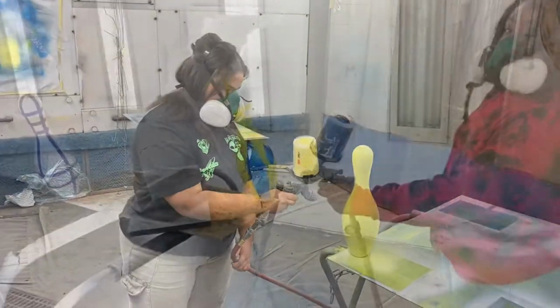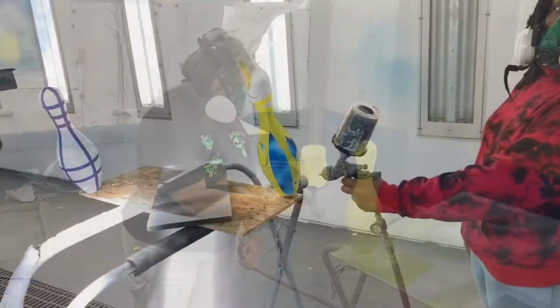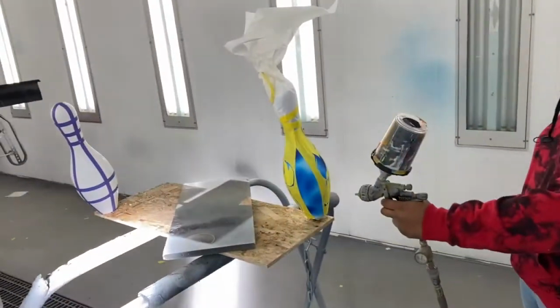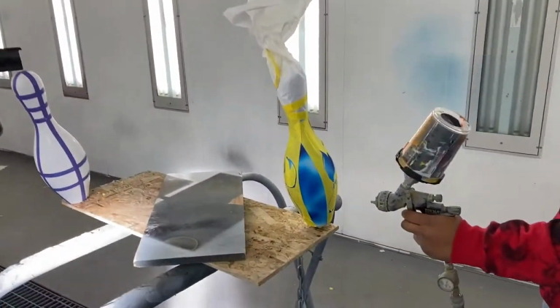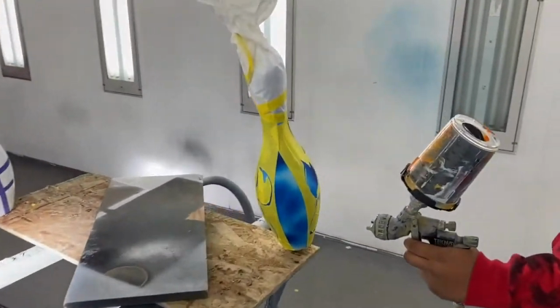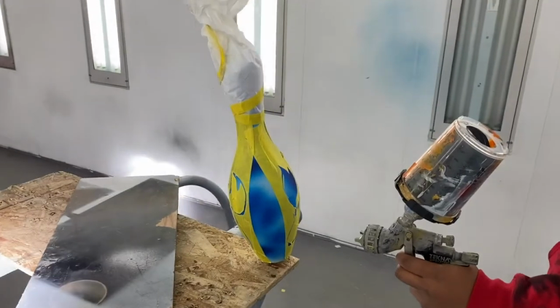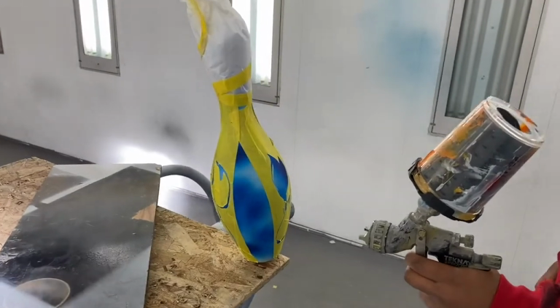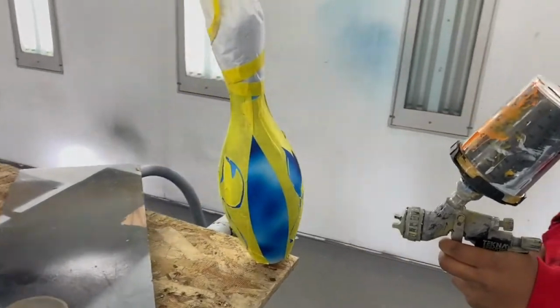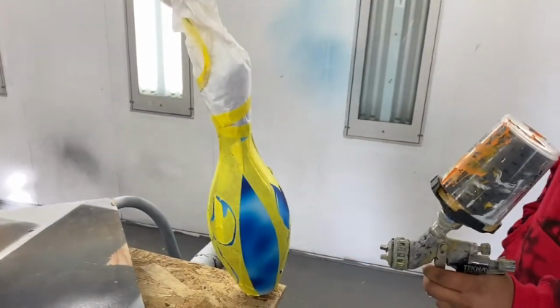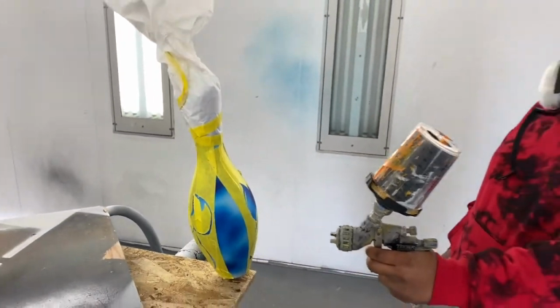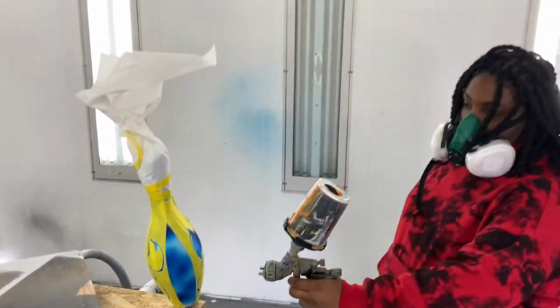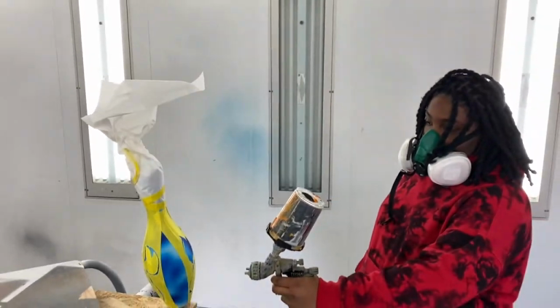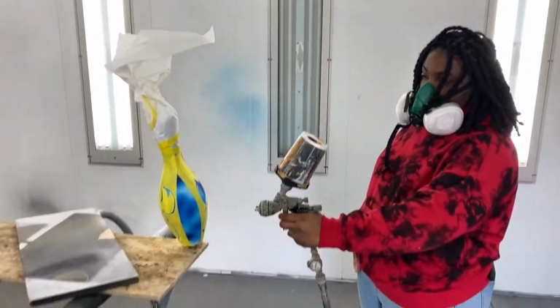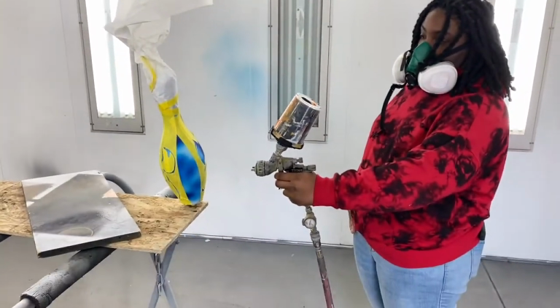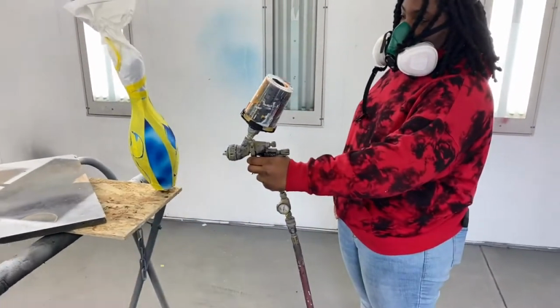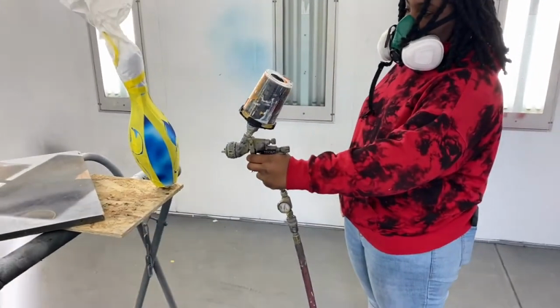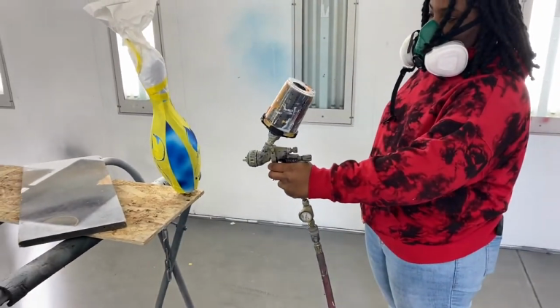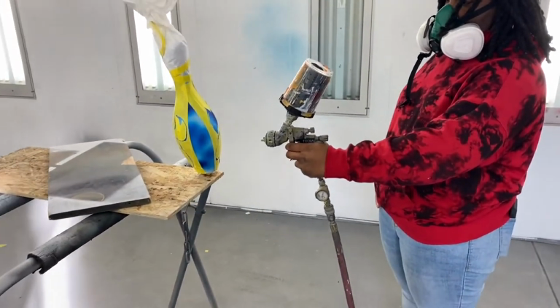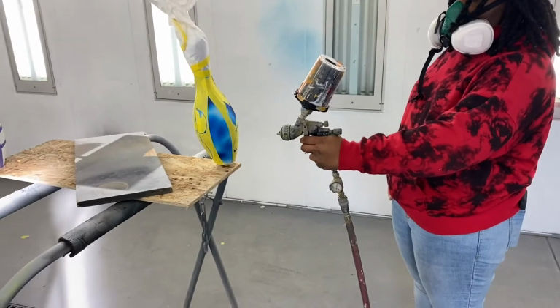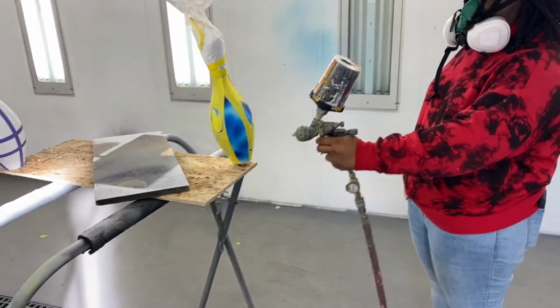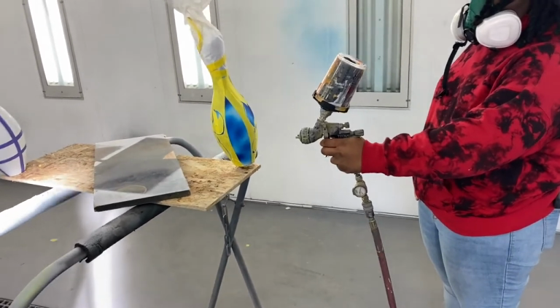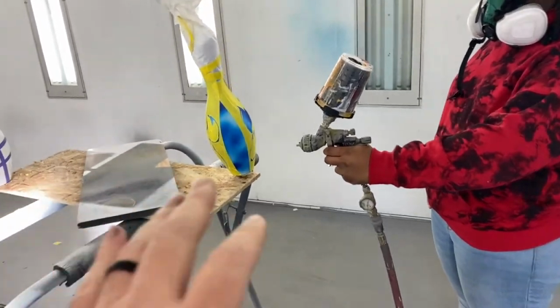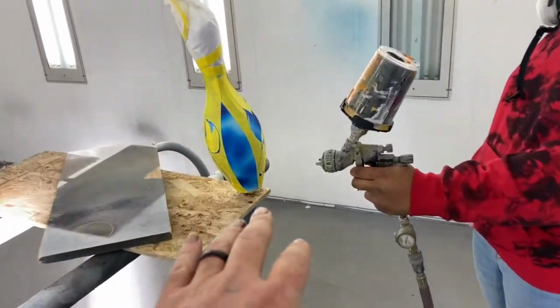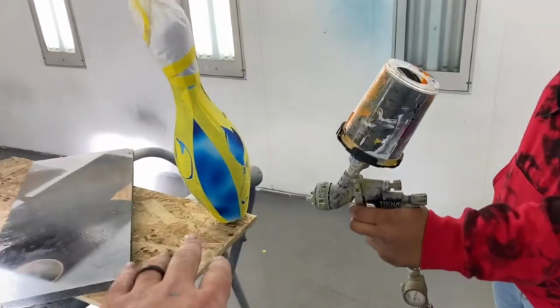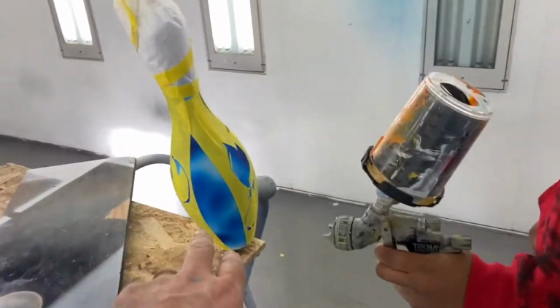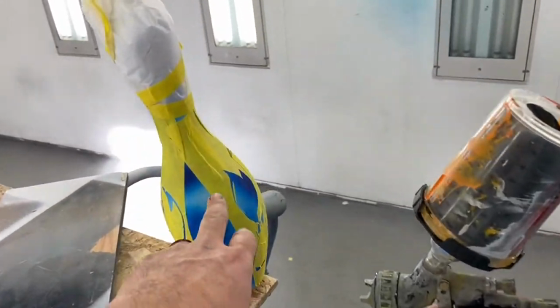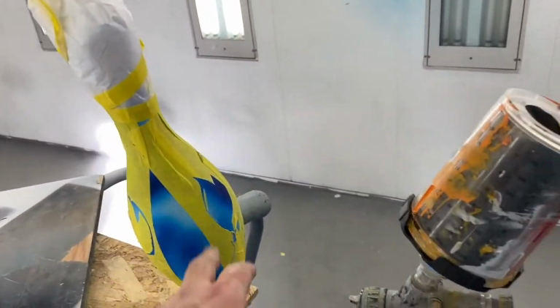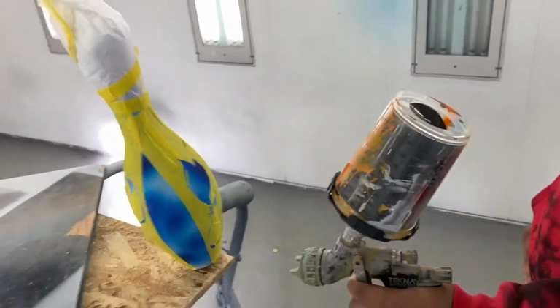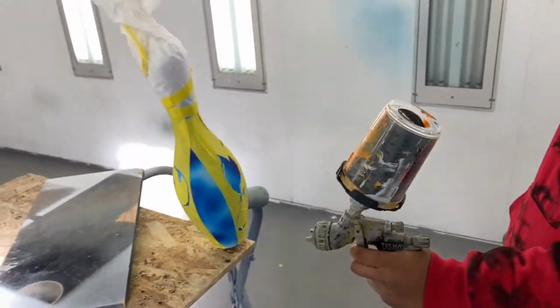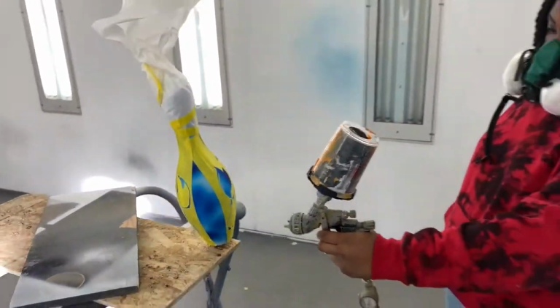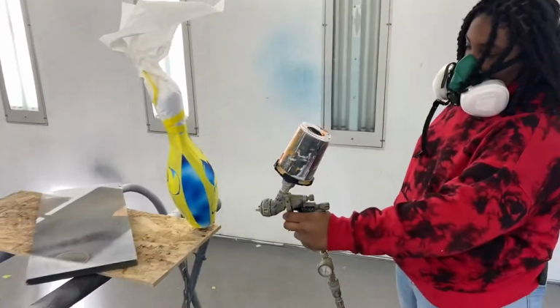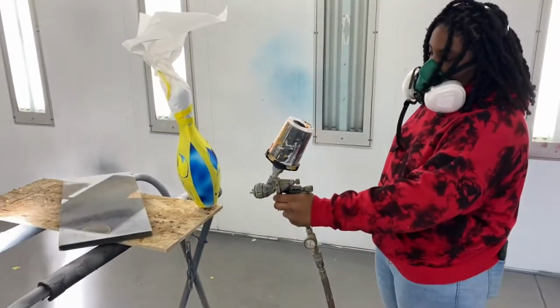All right, remember the bowling pins, guys? Well, Jasmine here has got hers taped up. She's putting the first coat on. She's gonna put it on real white so that it doesn't bleed underneath the masking tape. Go ahead, take it away, Jasmine.